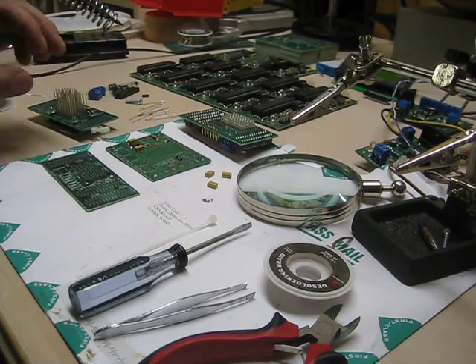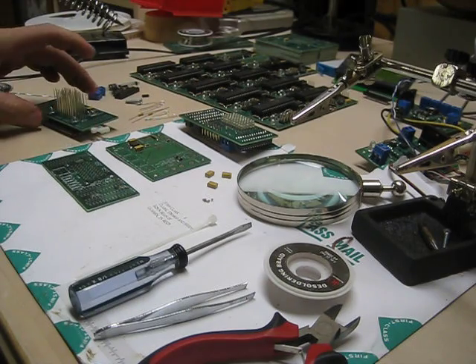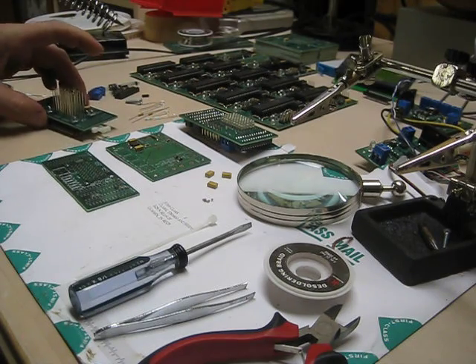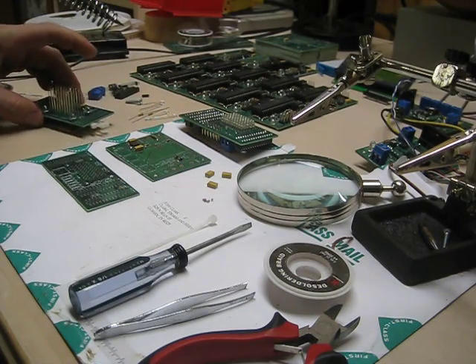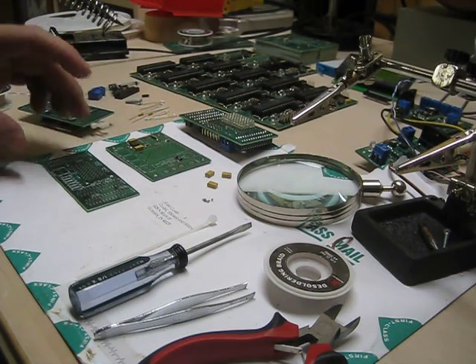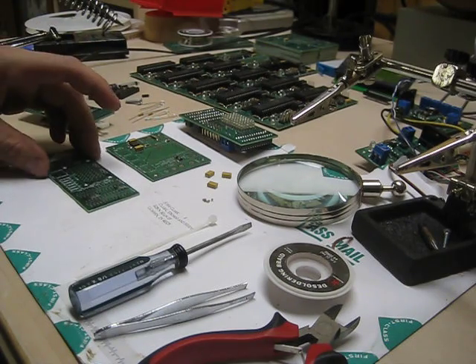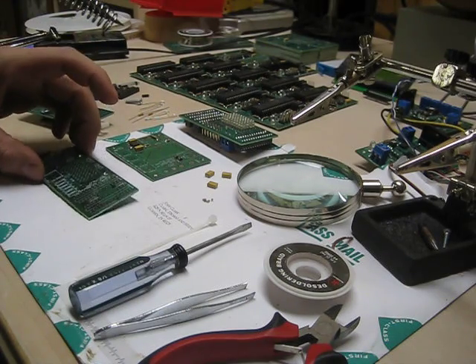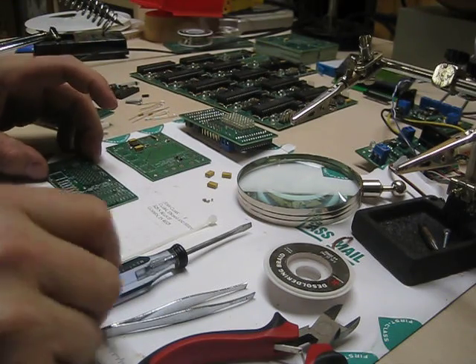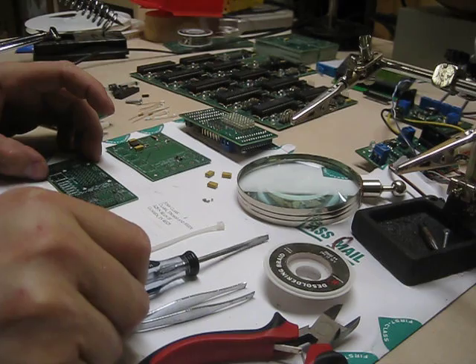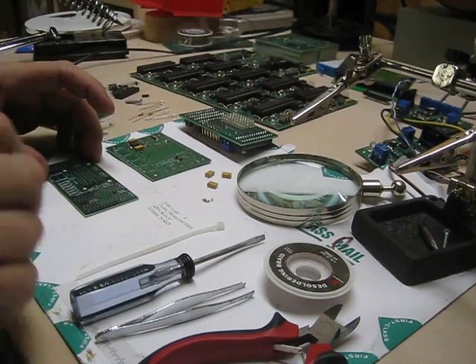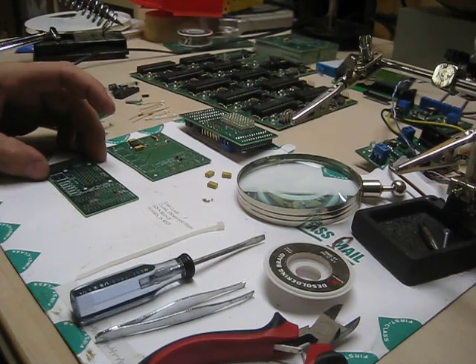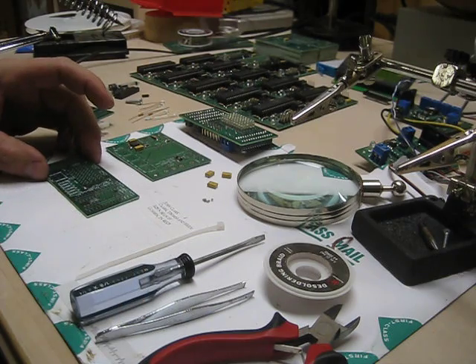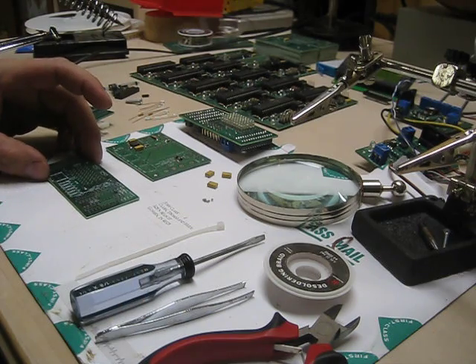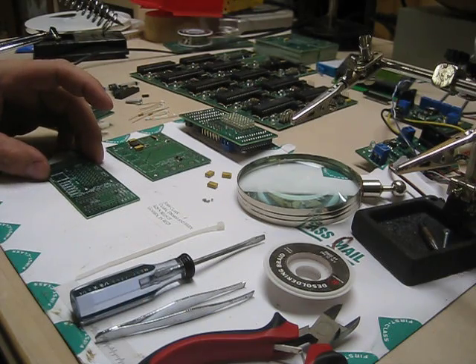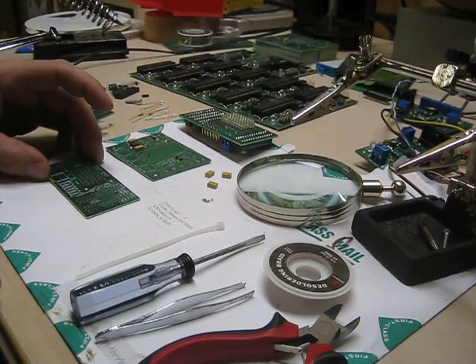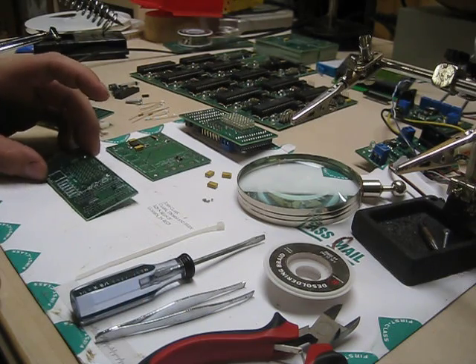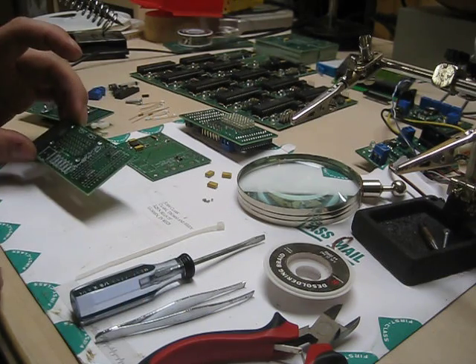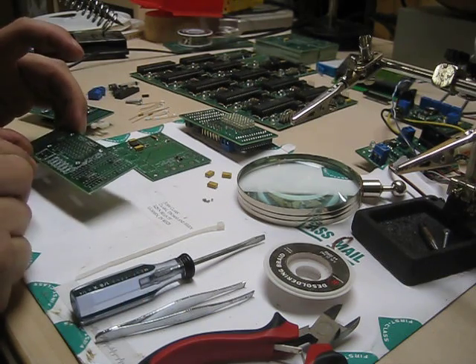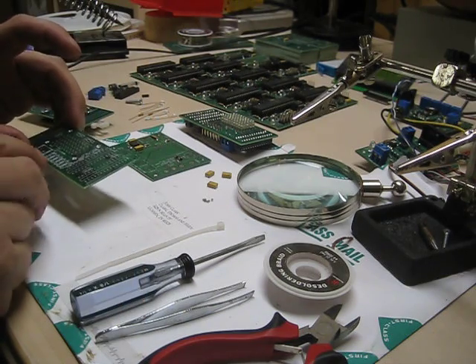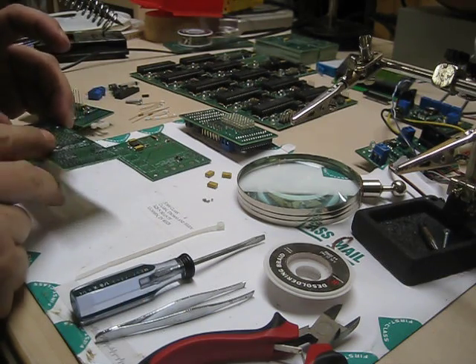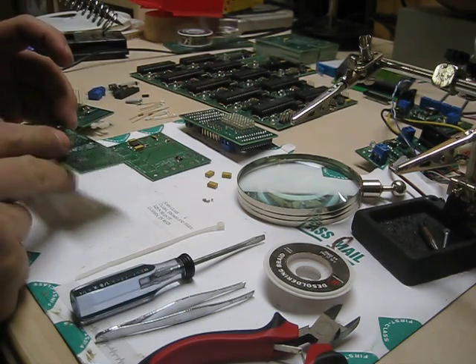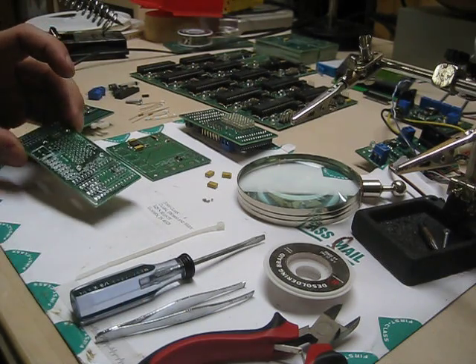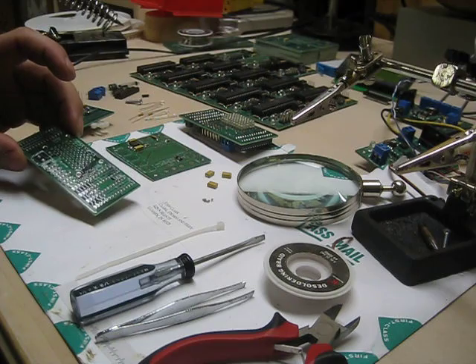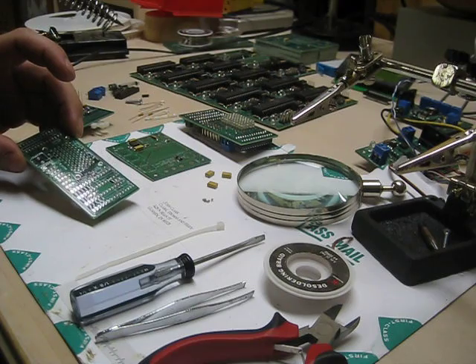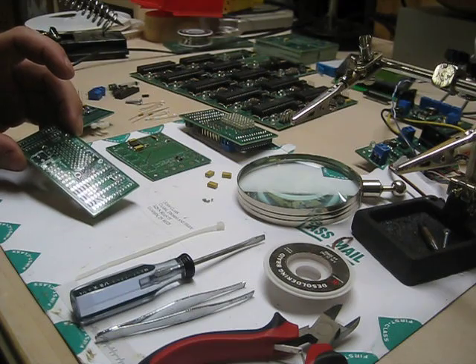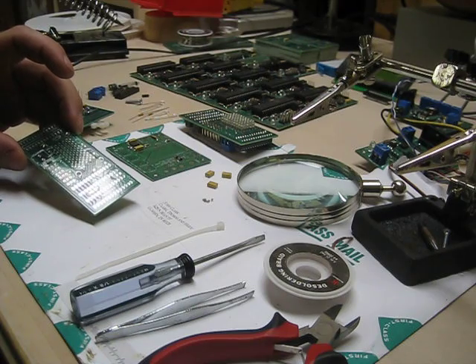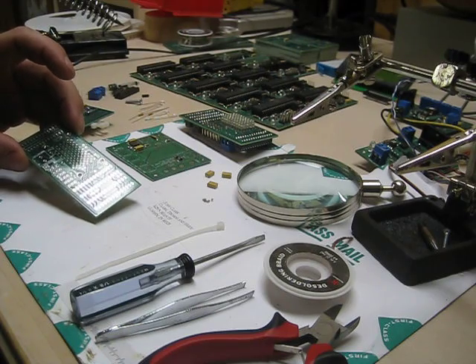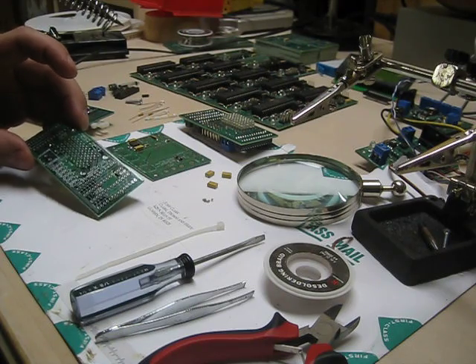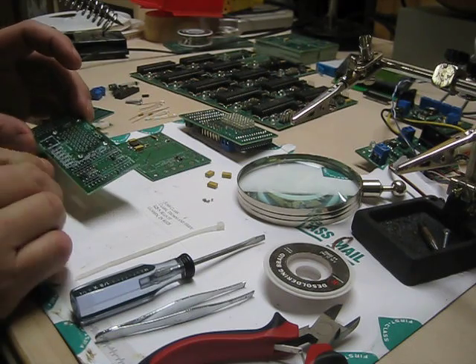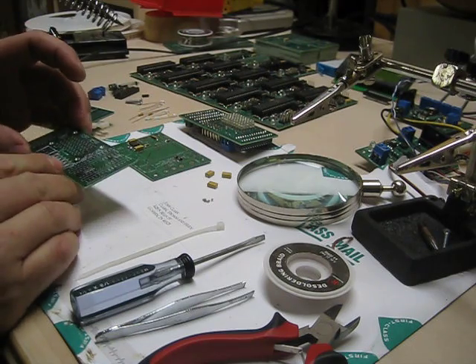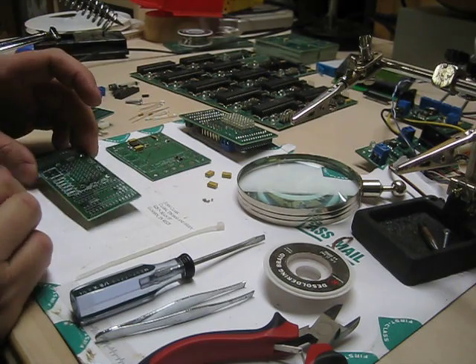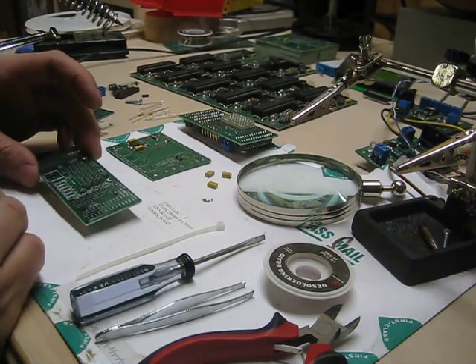Hi, this is Thomas working with some Jedi displays here. I wanted to show a few tips people had common questions about. The most common question I get is how to surface mount these little components.